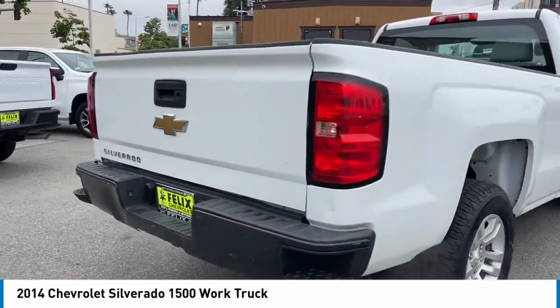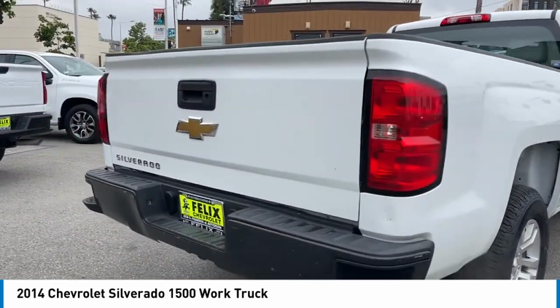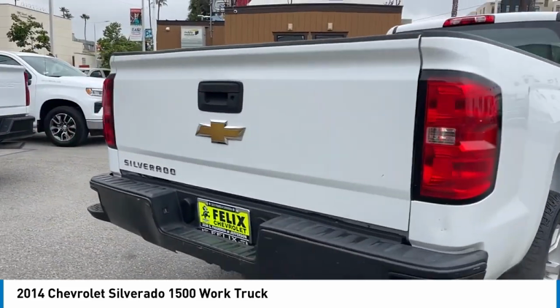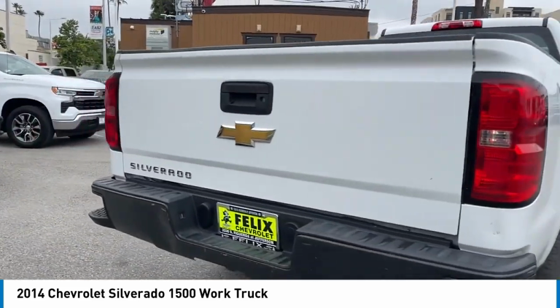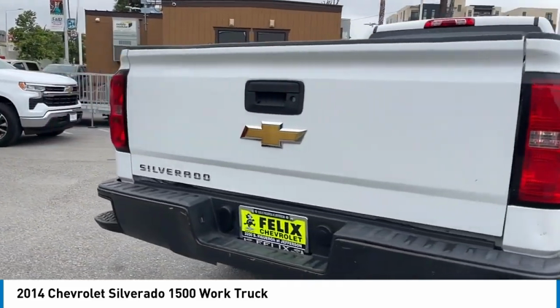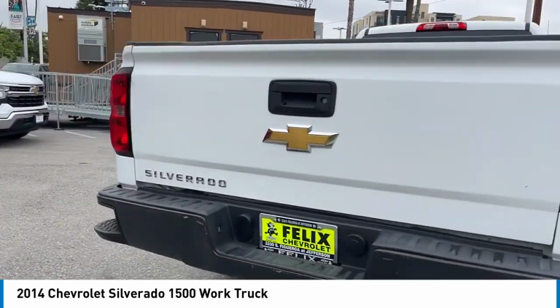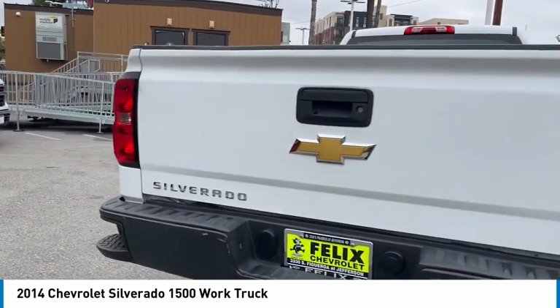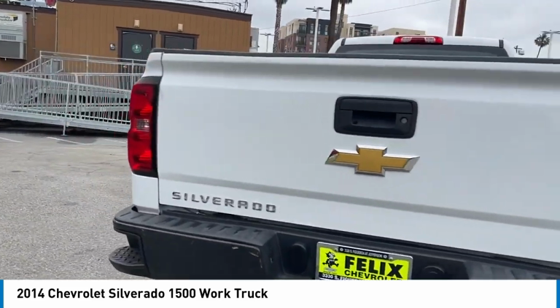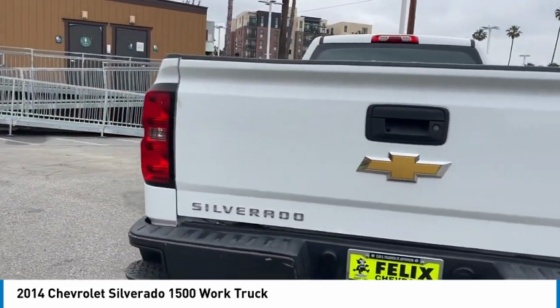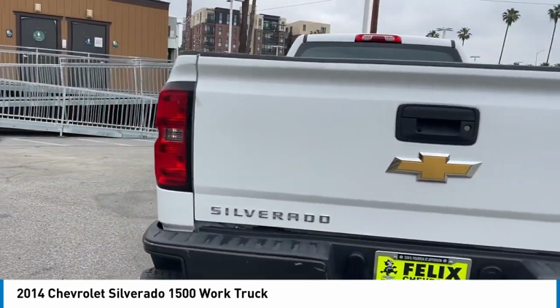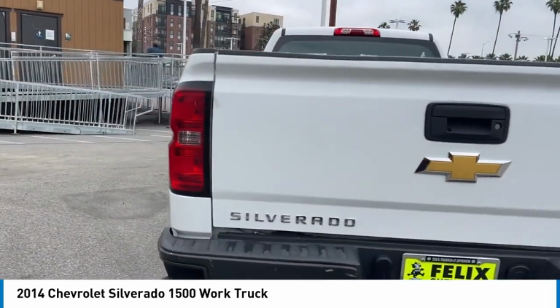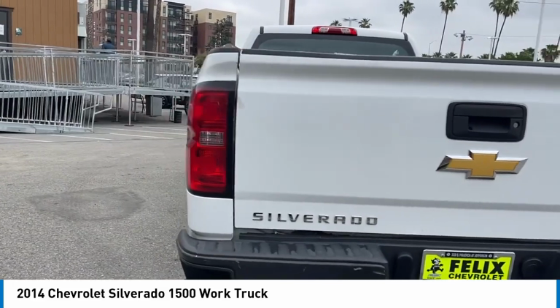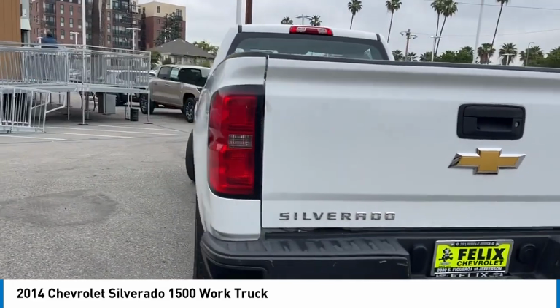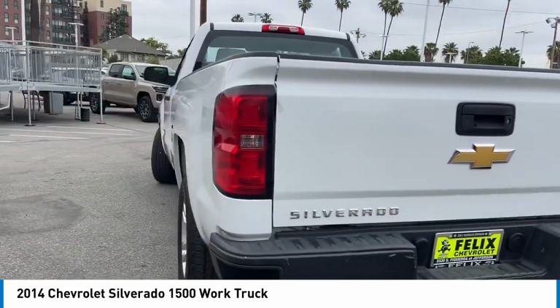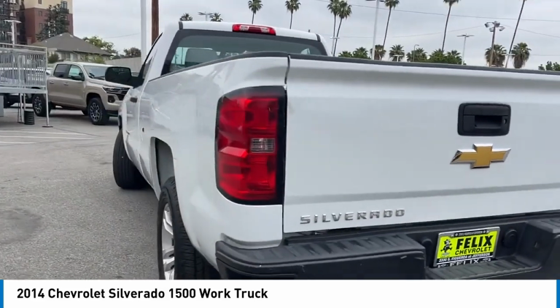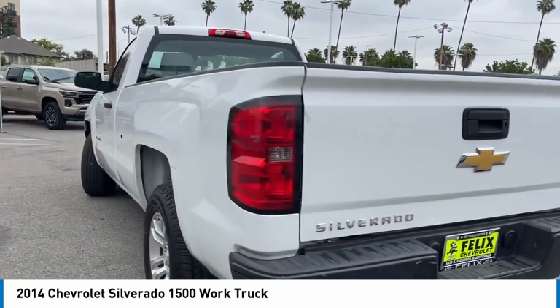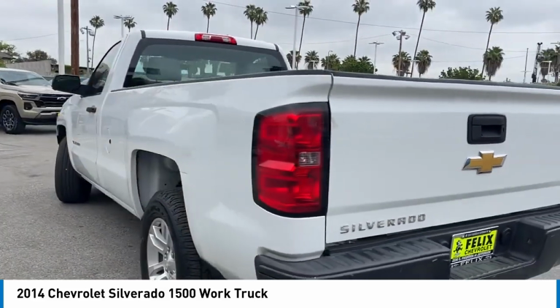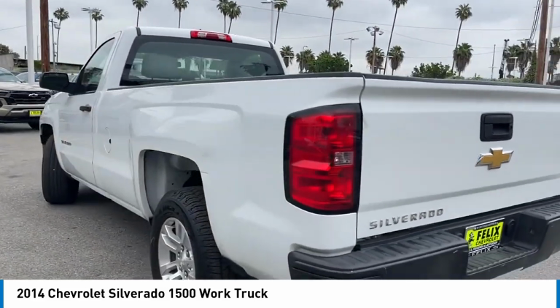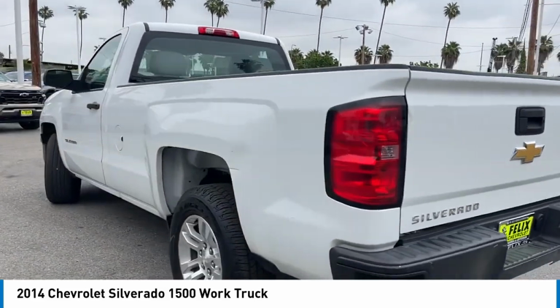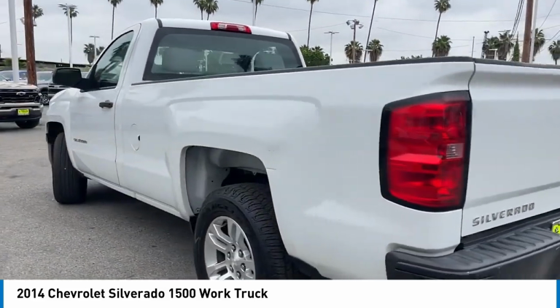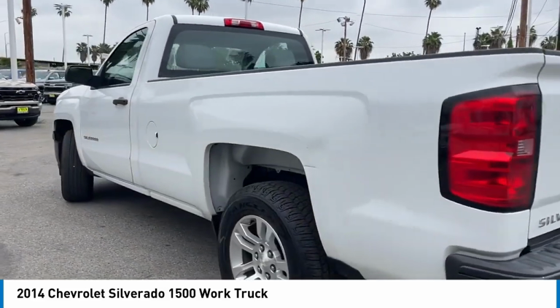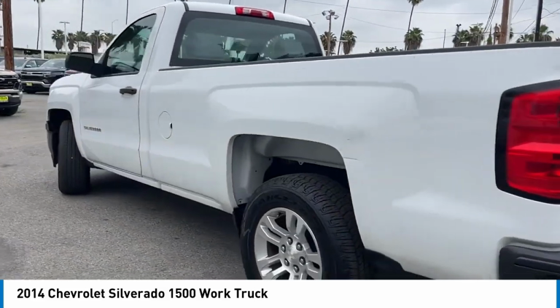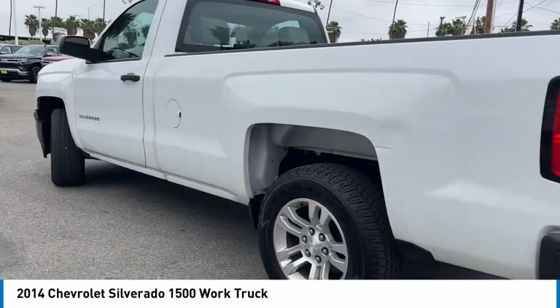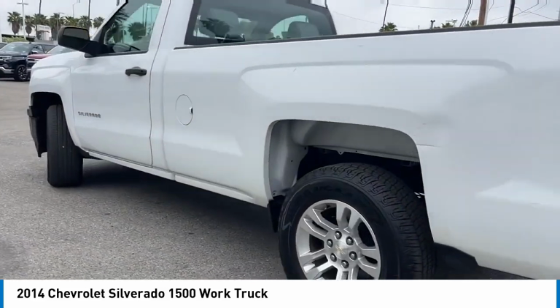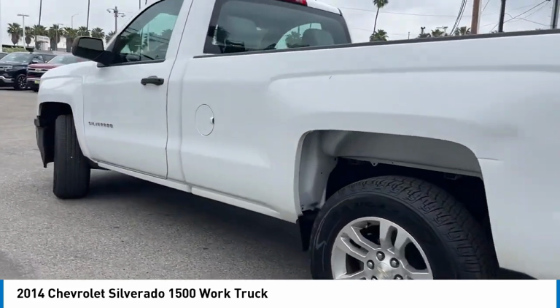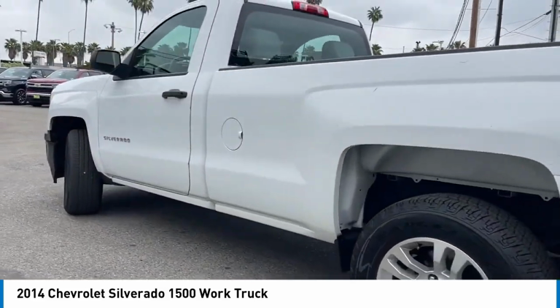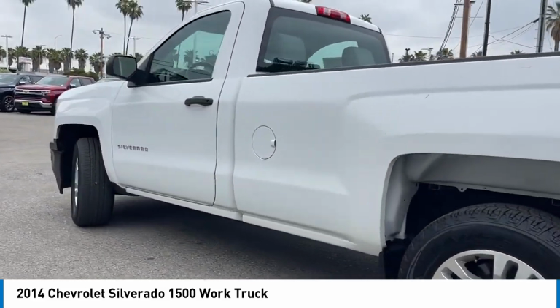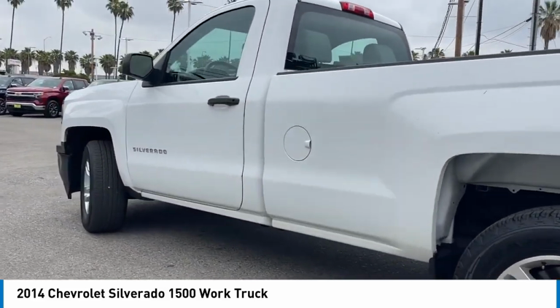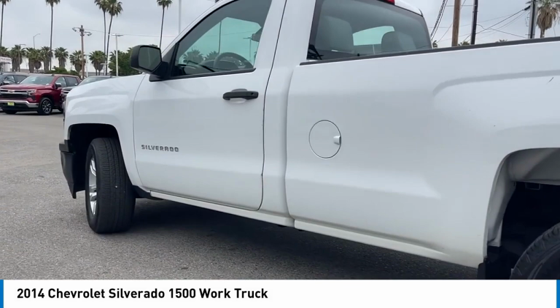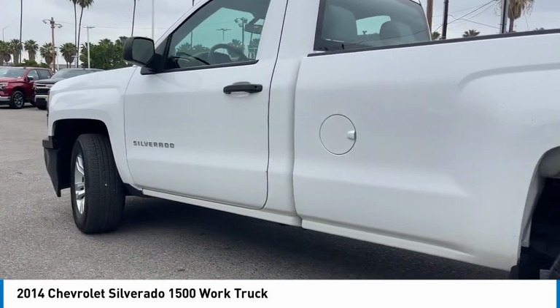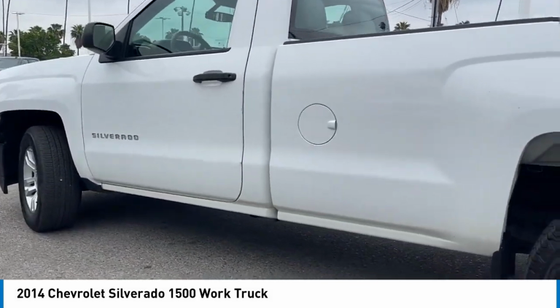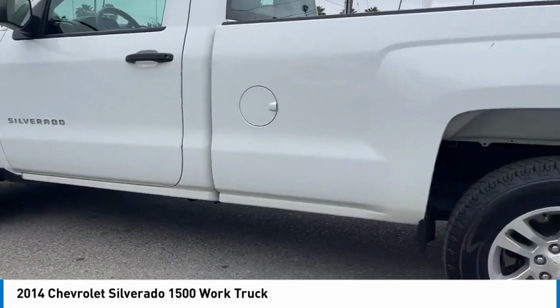AM FM stereo radio. If affordable style and reliability are what you're looking for, this vehicle couldn't be more perfect. Drive it today.